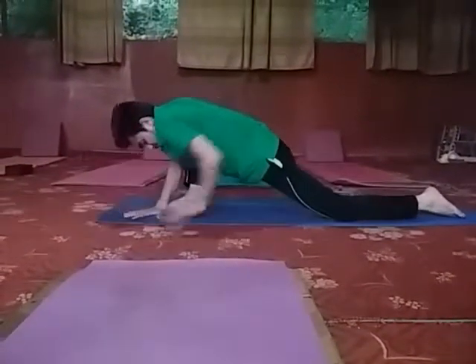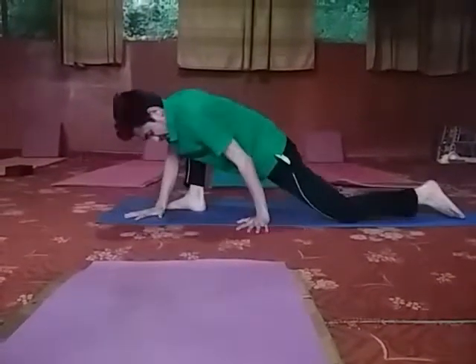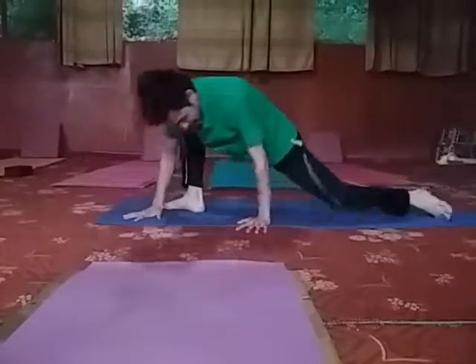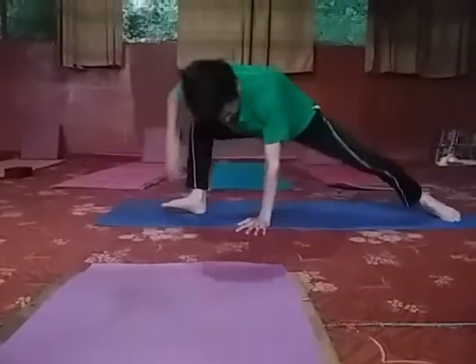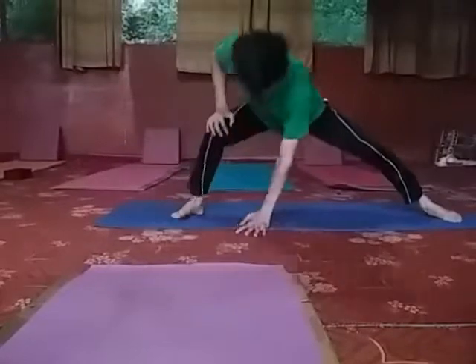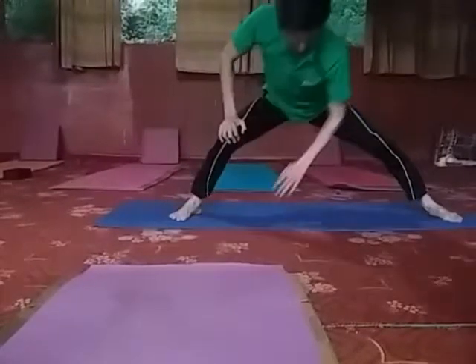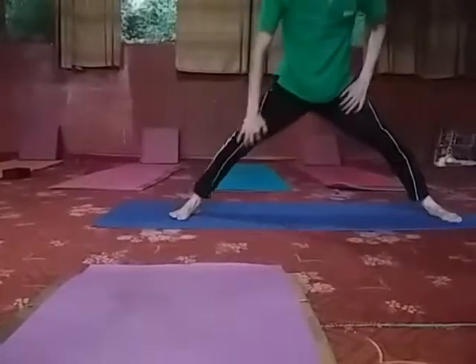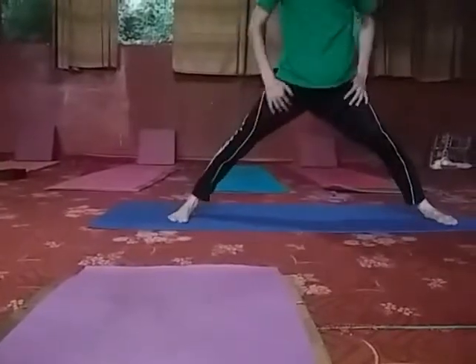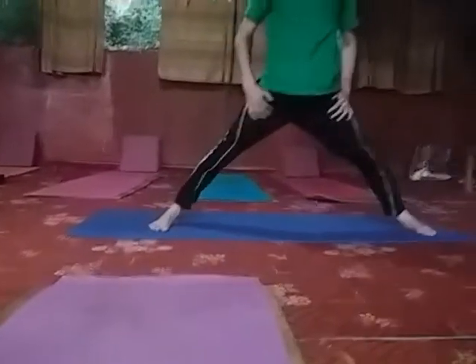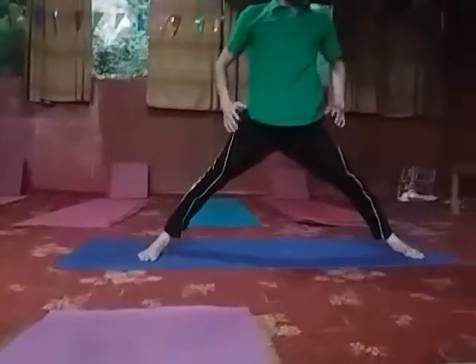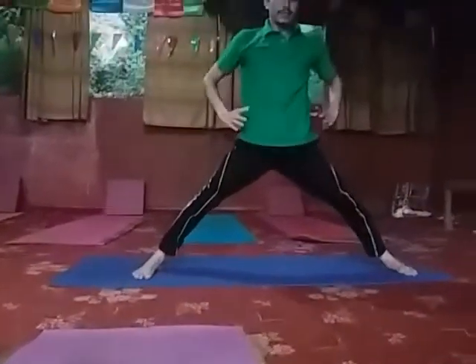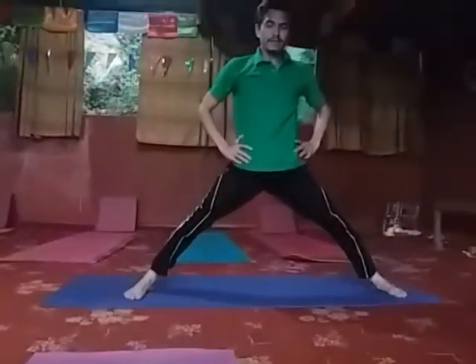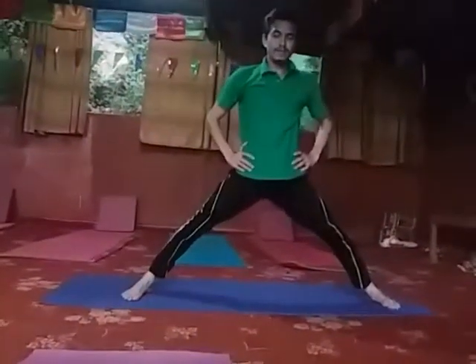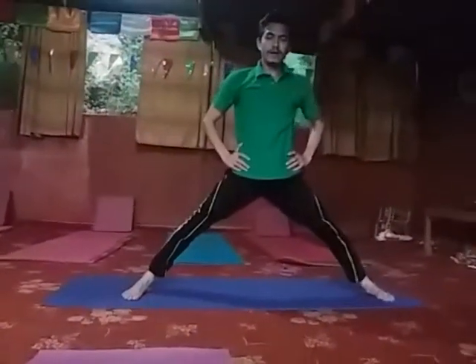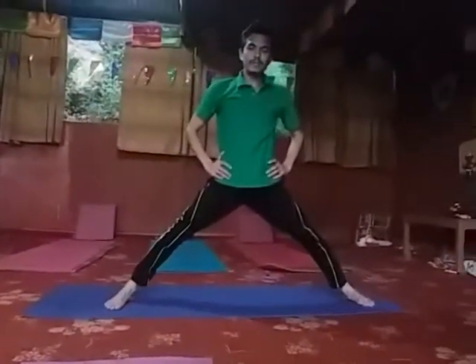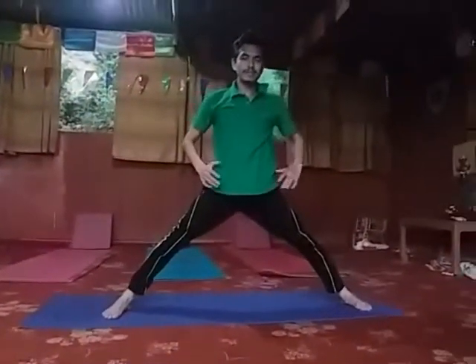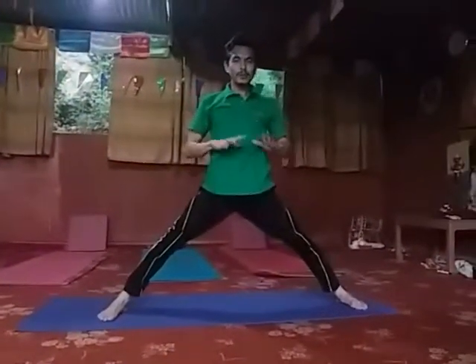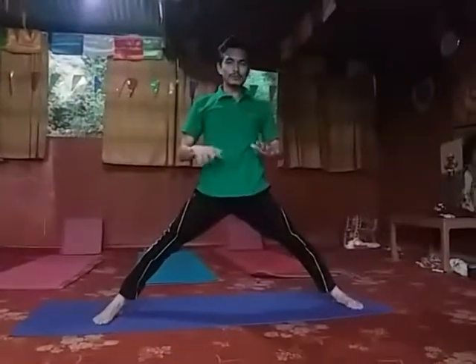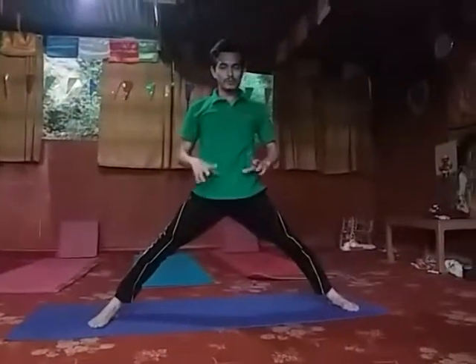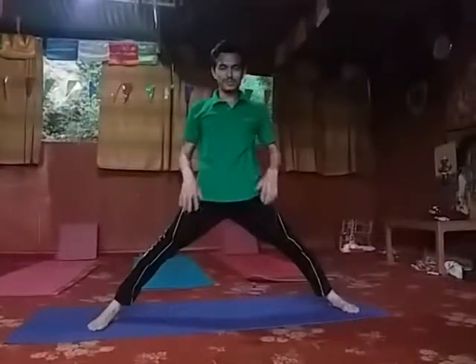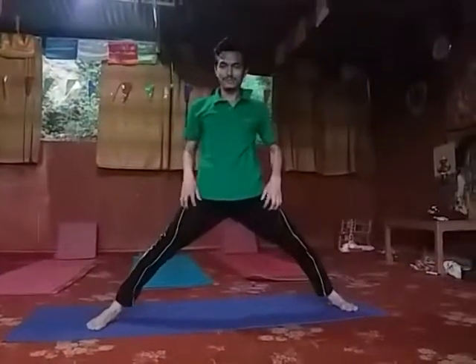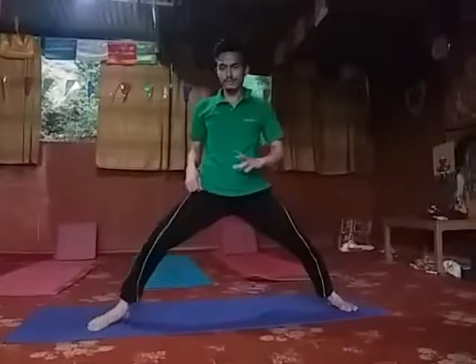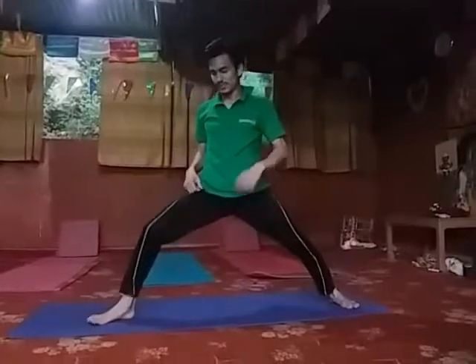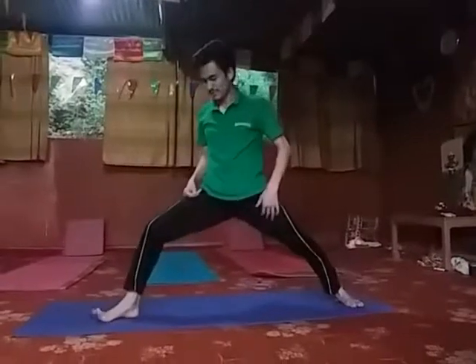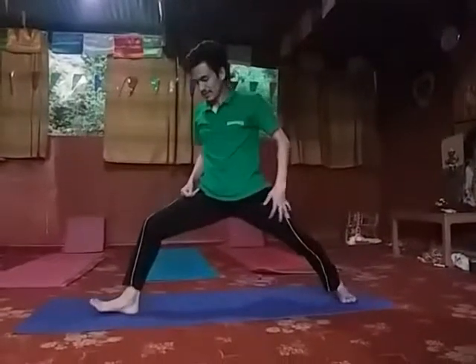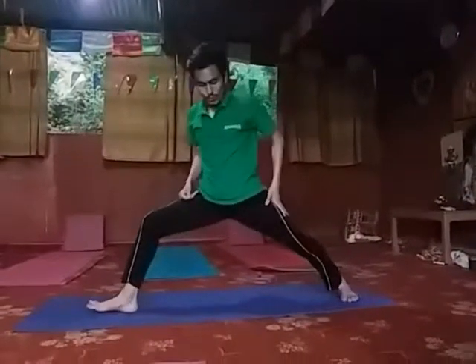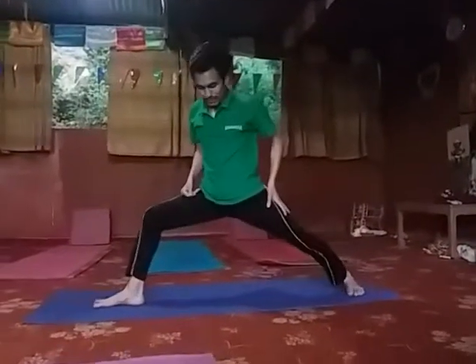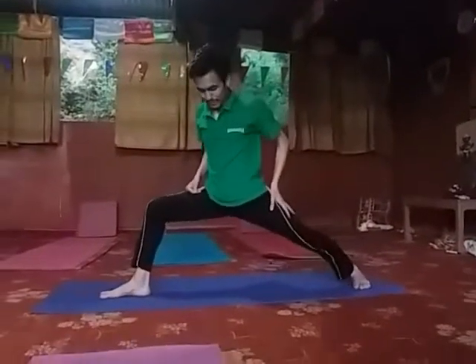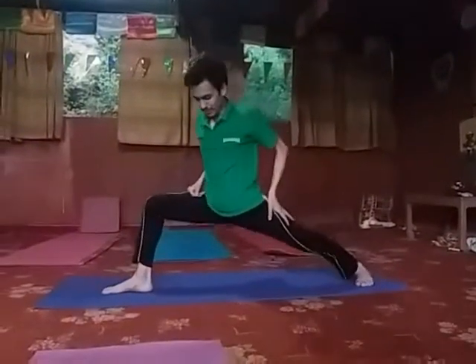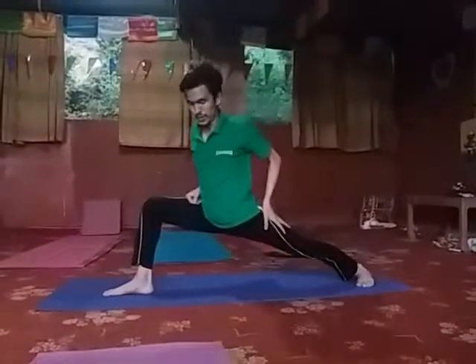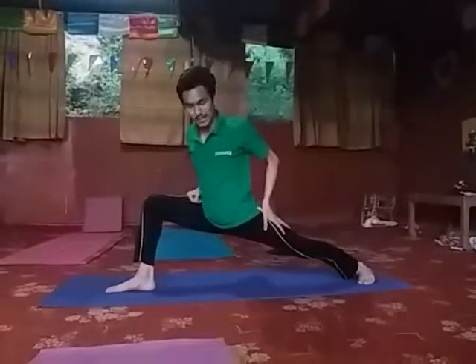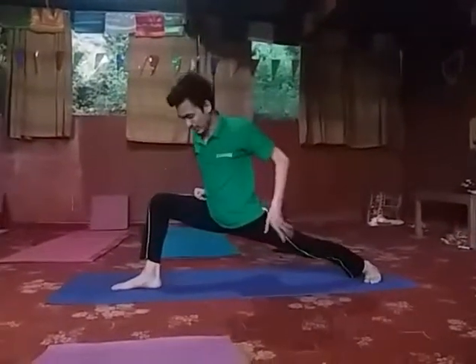Come up and exhale. Now we go to the position — a few more minutes of warm-up for Hanumanasana.